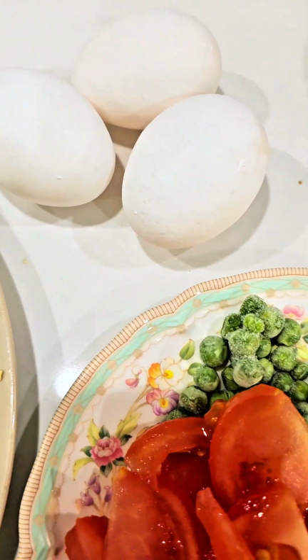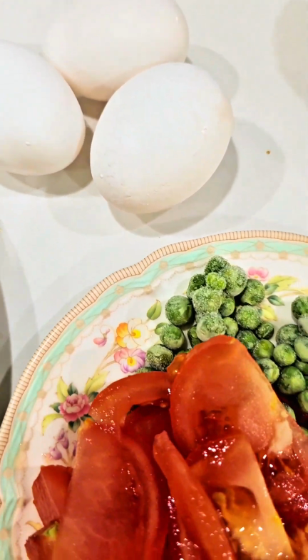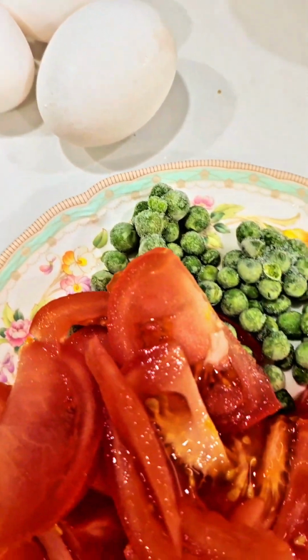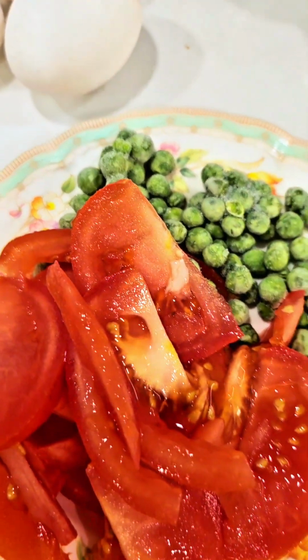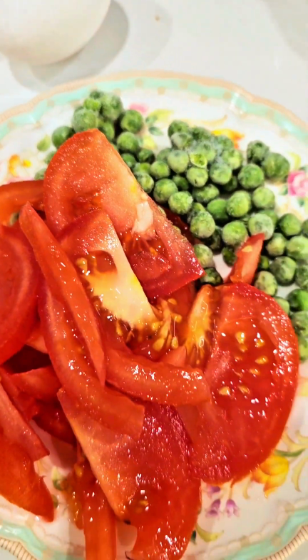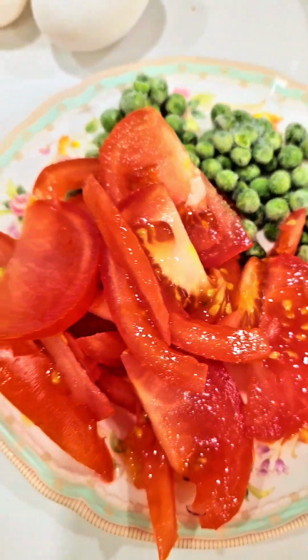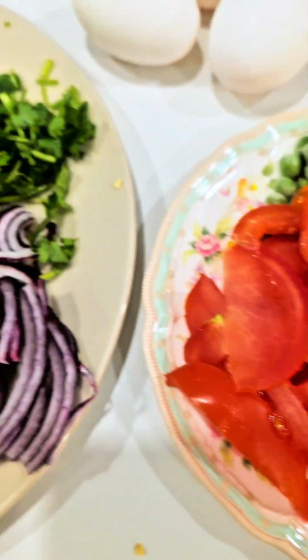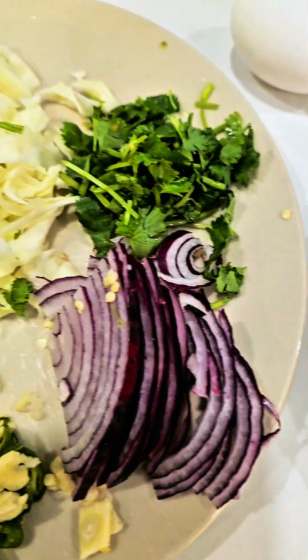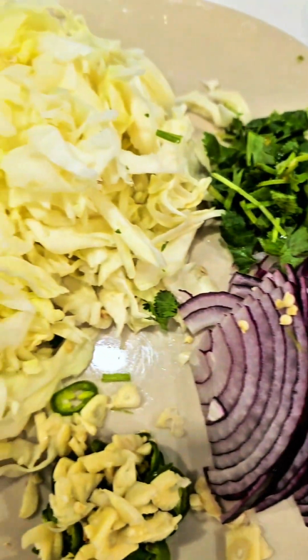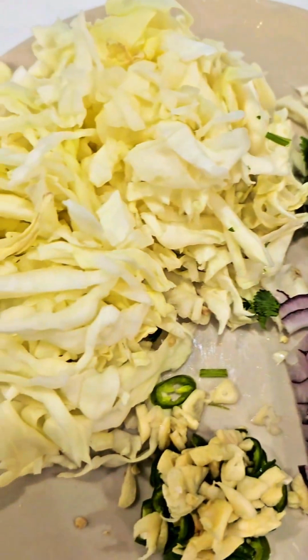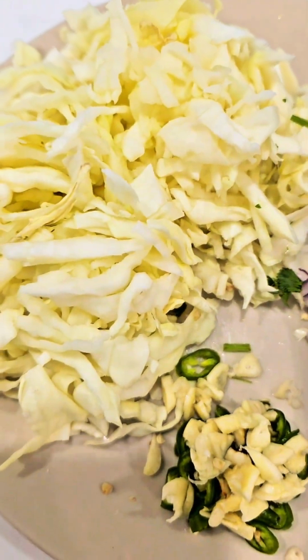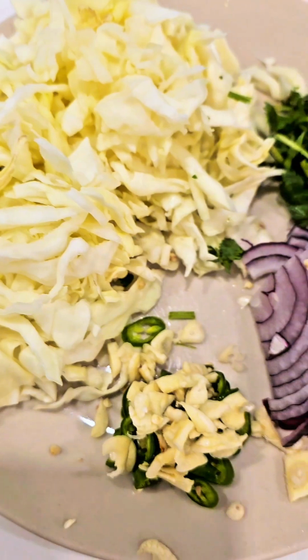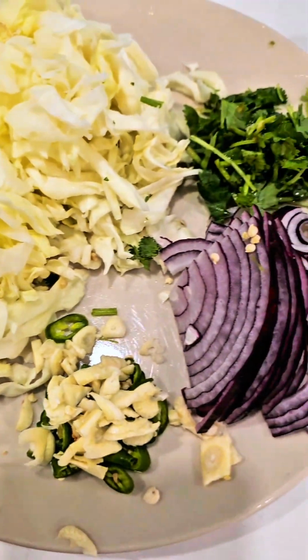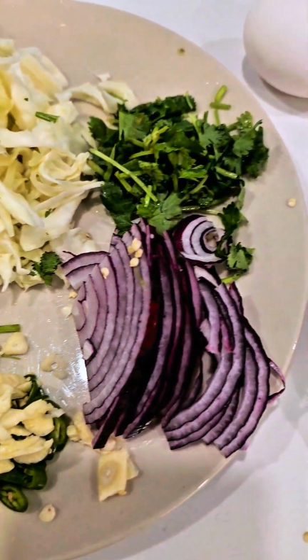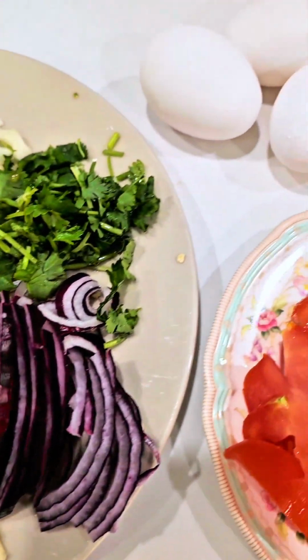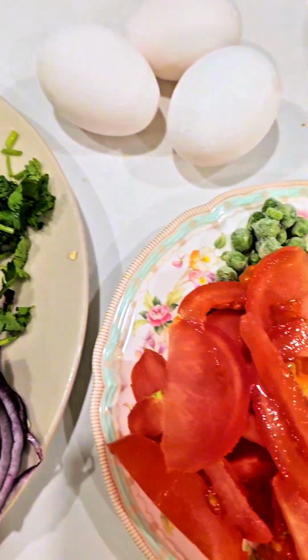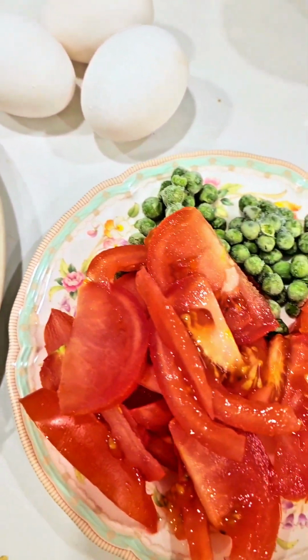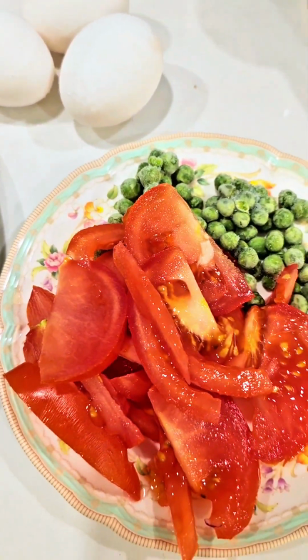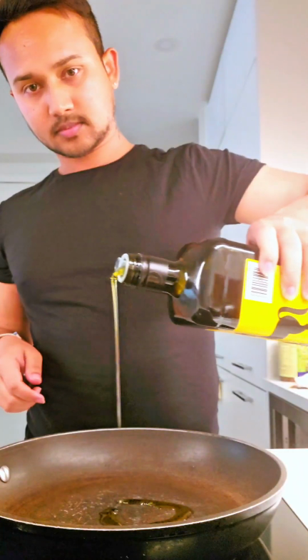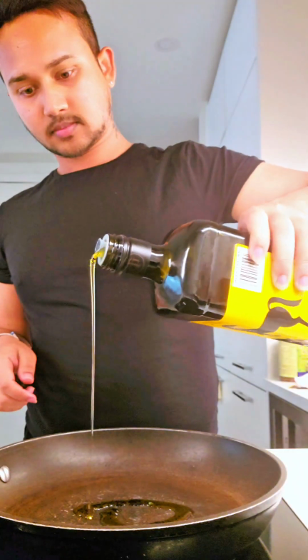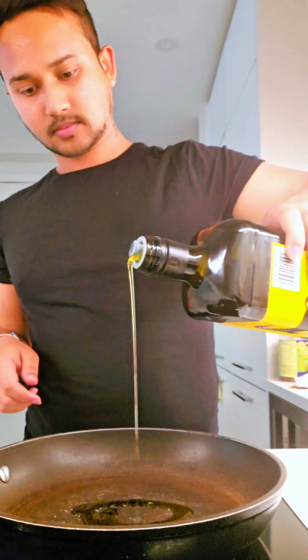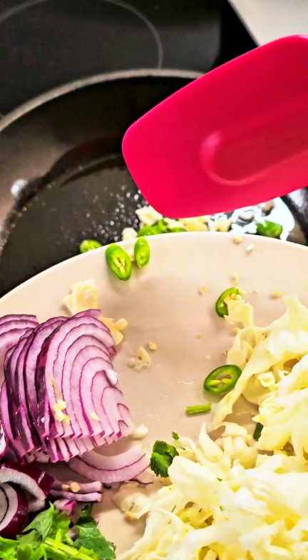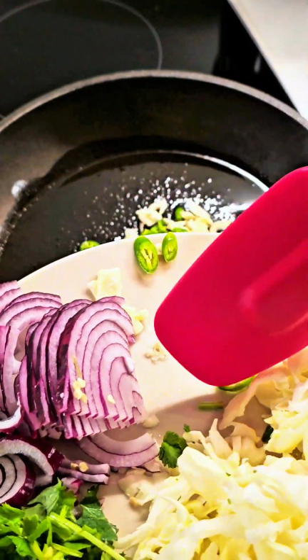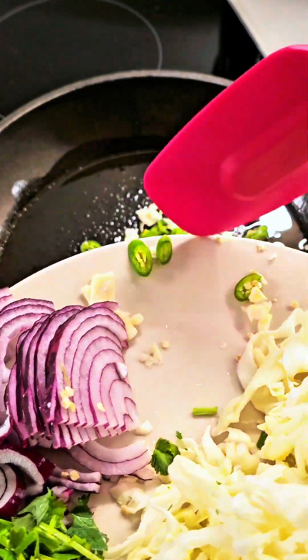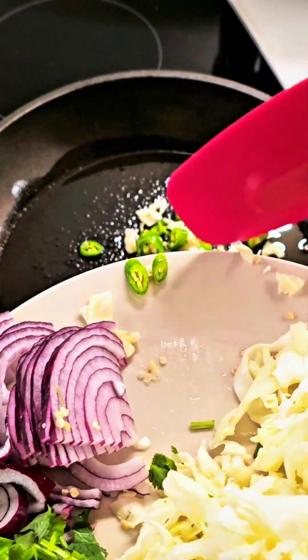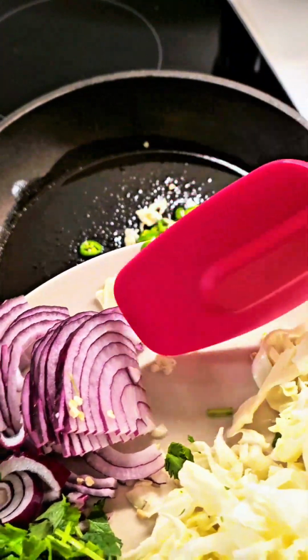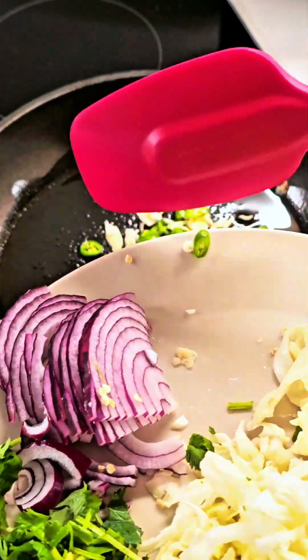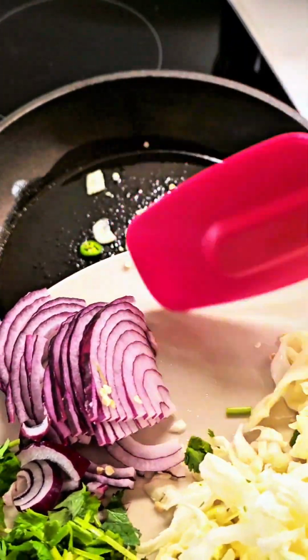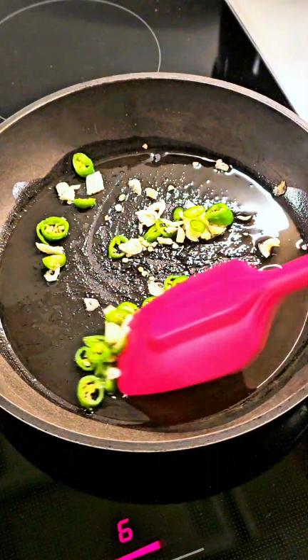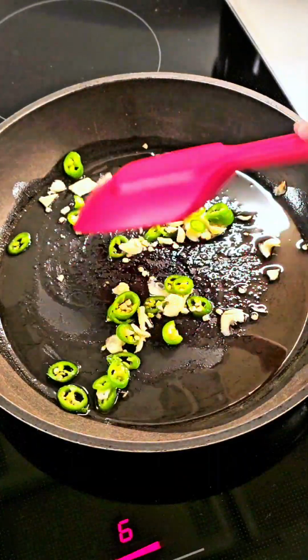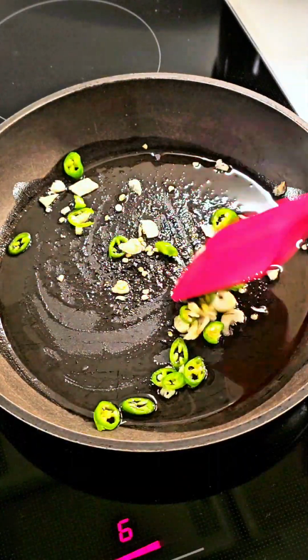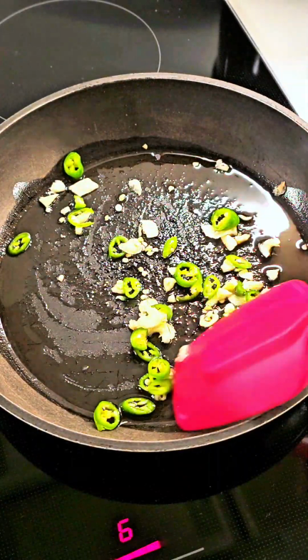We need some eggs and your choice of vegetables. I took peas and tomatoes, cabbage, garlic and chili — chili is optional. Now we are going to add some olive oil in a pan and sauté our garlic and chili.